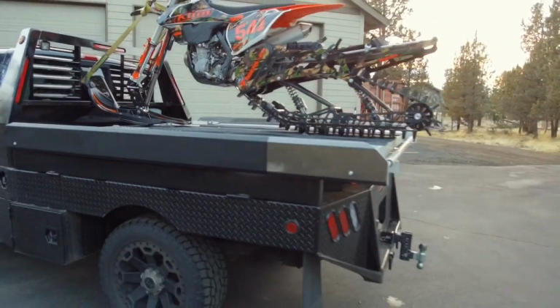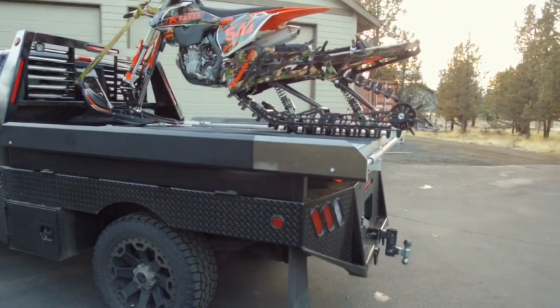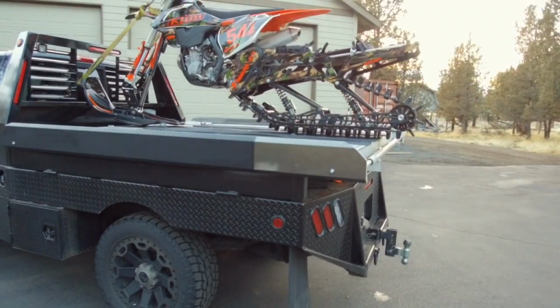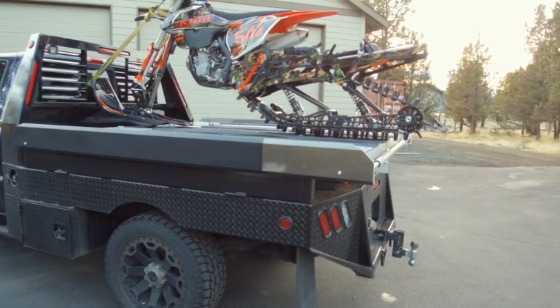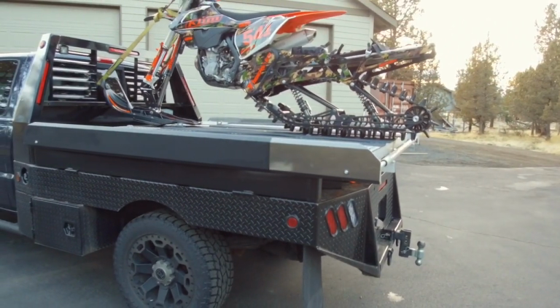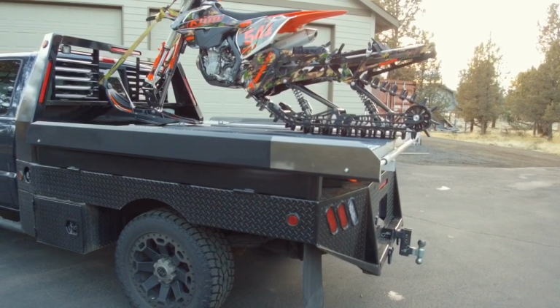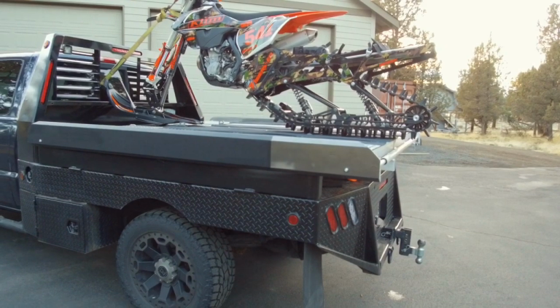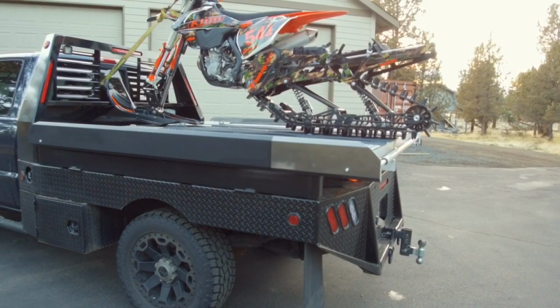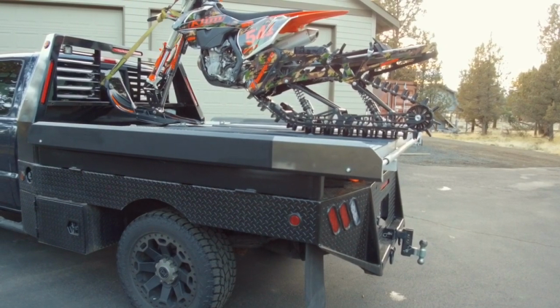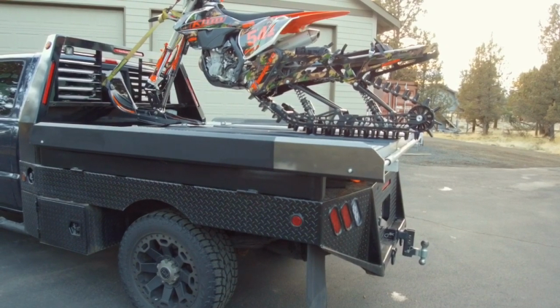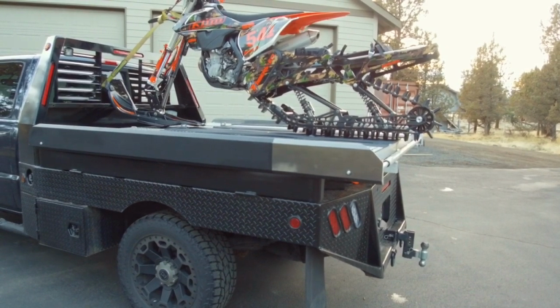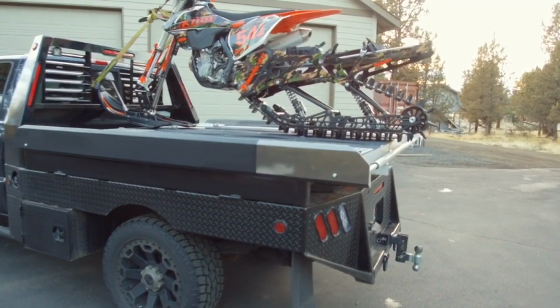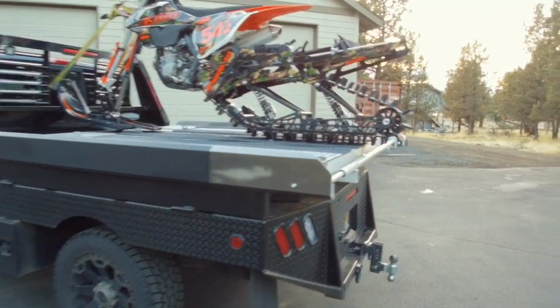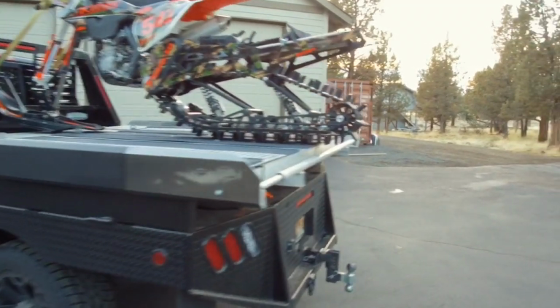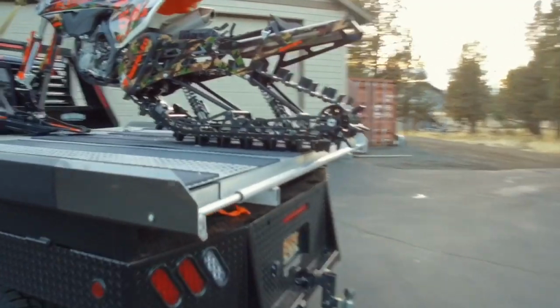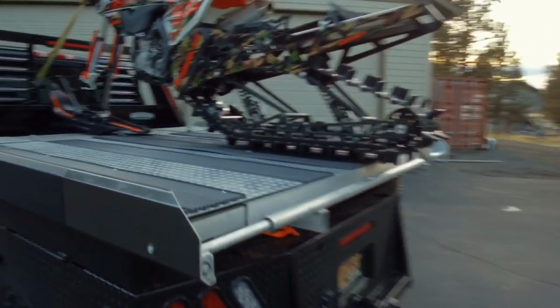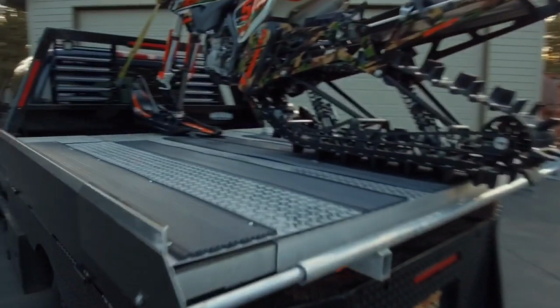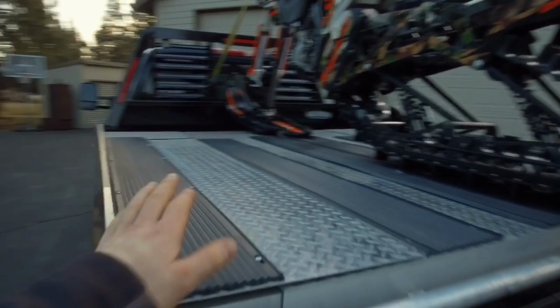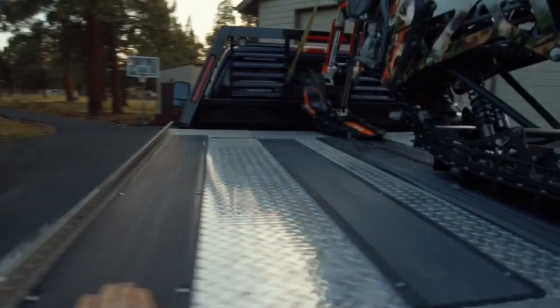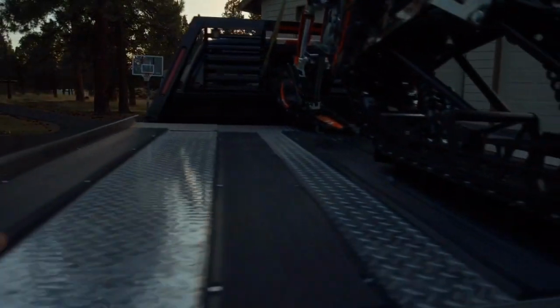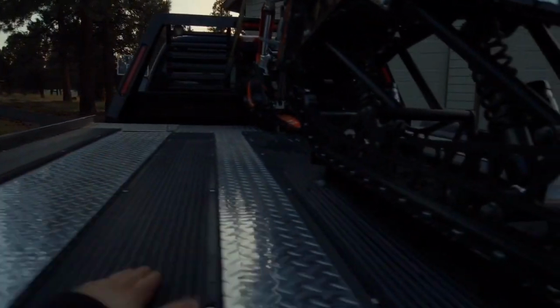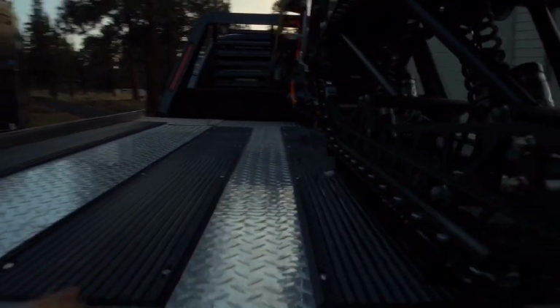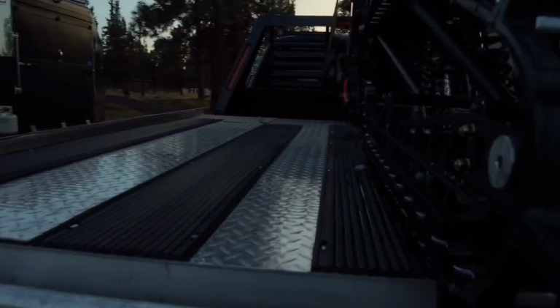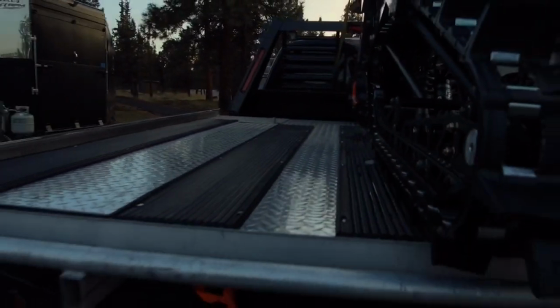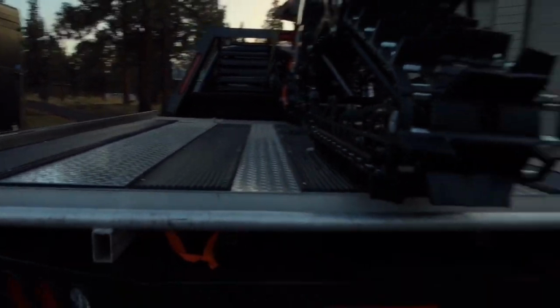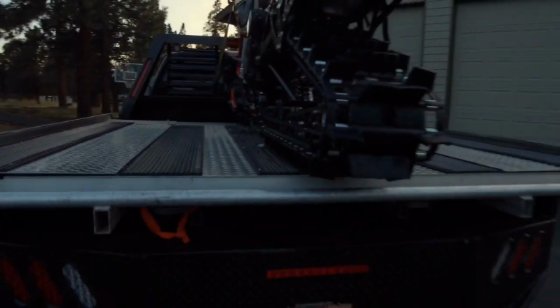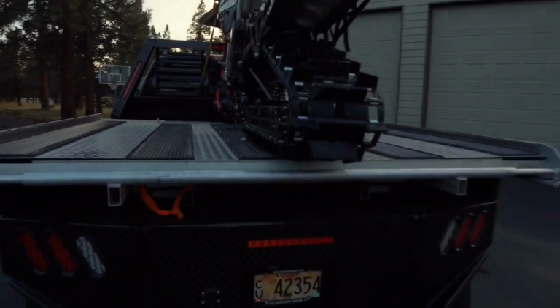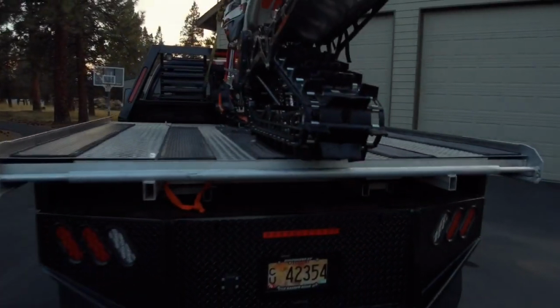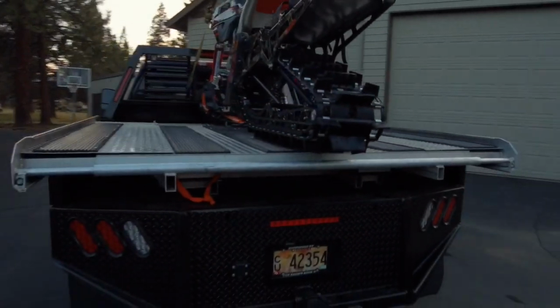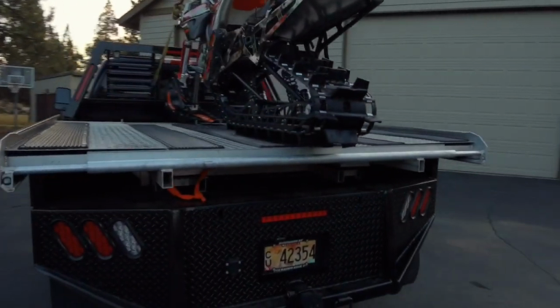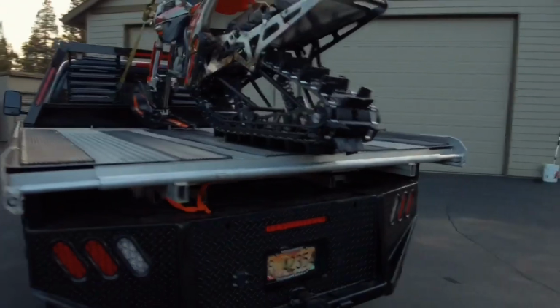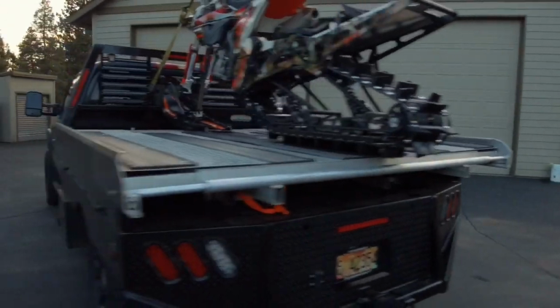The other reason I didn't go with a full custom sled deck flatbed build is I also didn't want to have to run glides all summer. I want to be able to take my deck off and beat the heck out of it in the summer as a true flatbed.